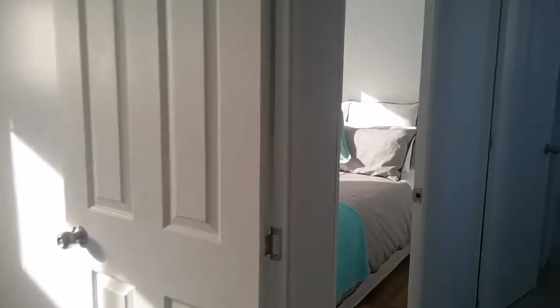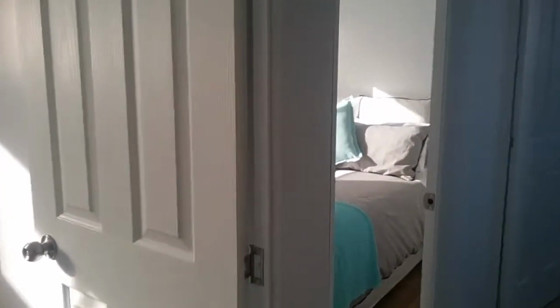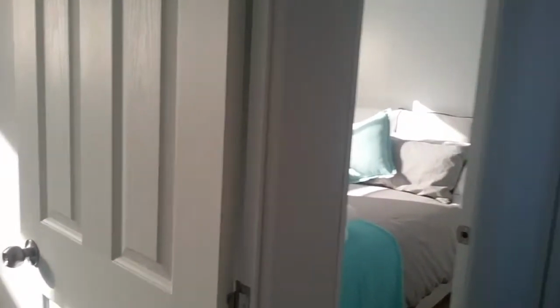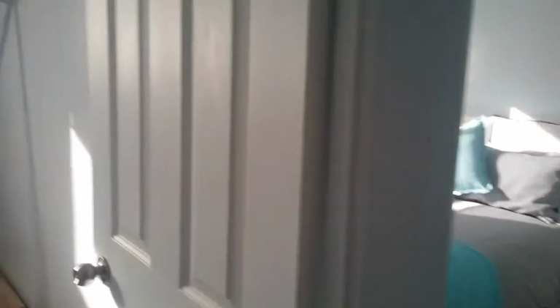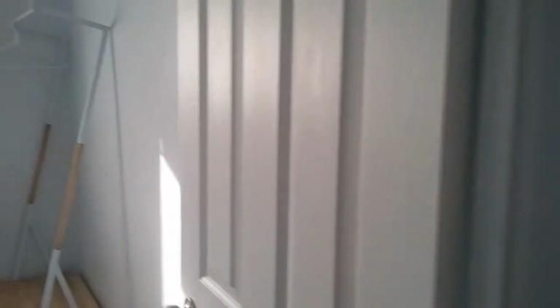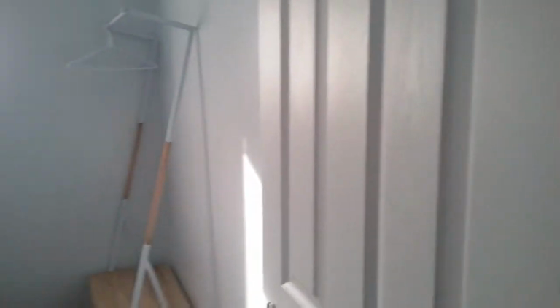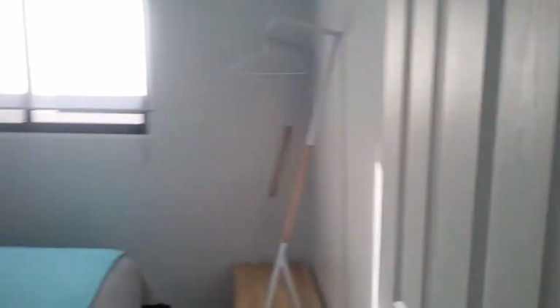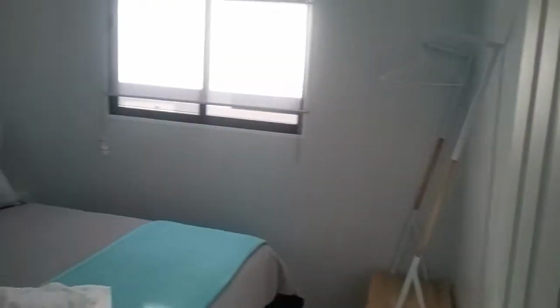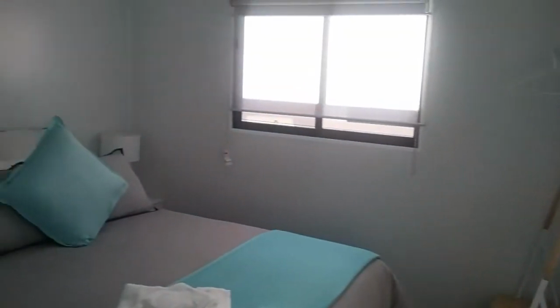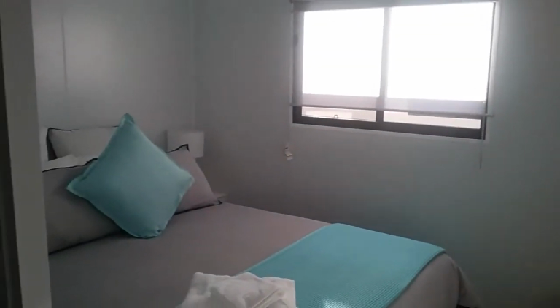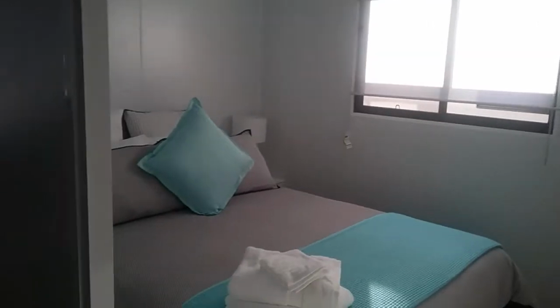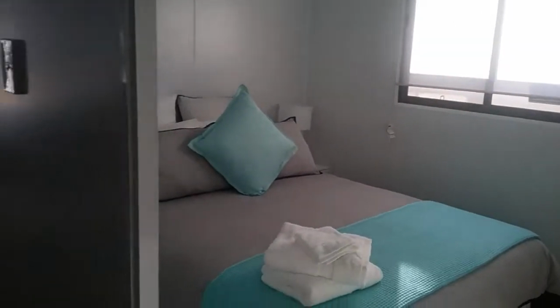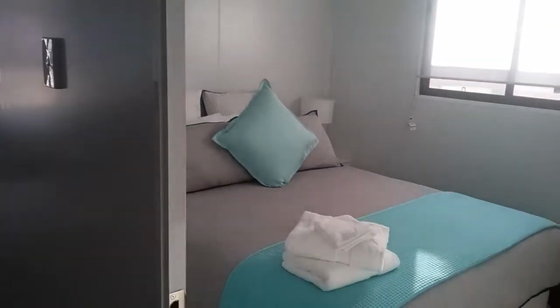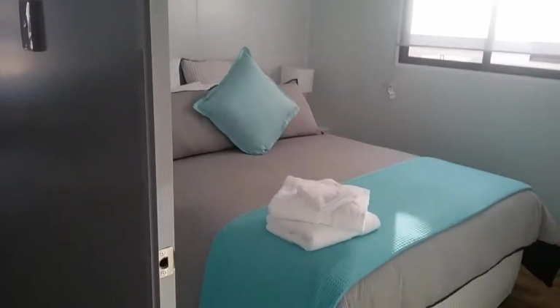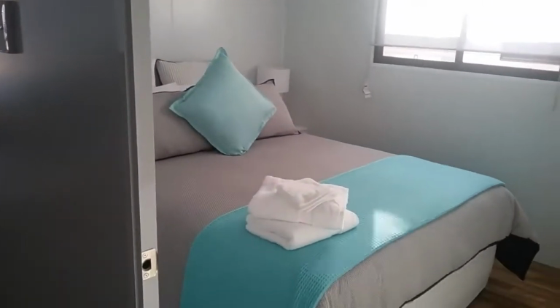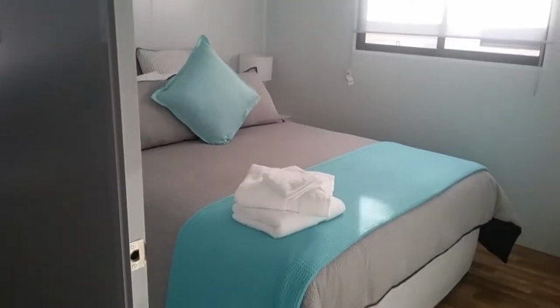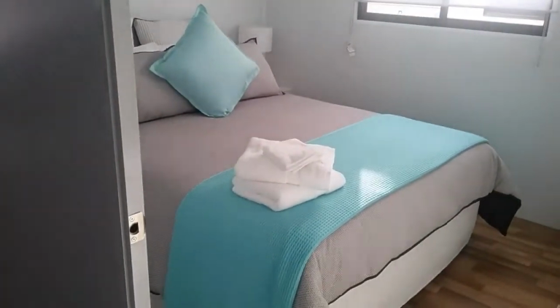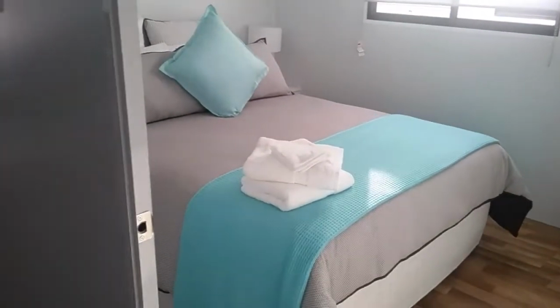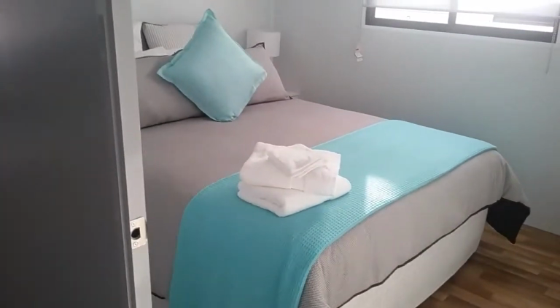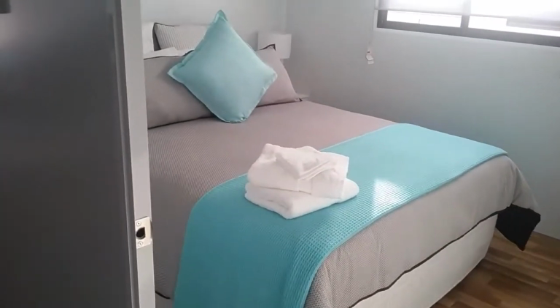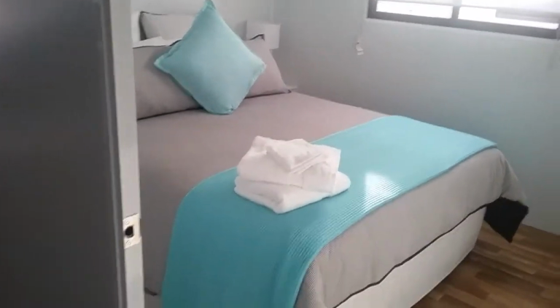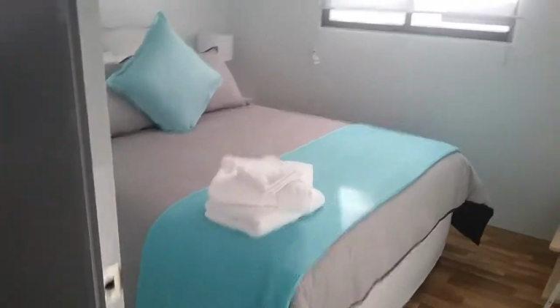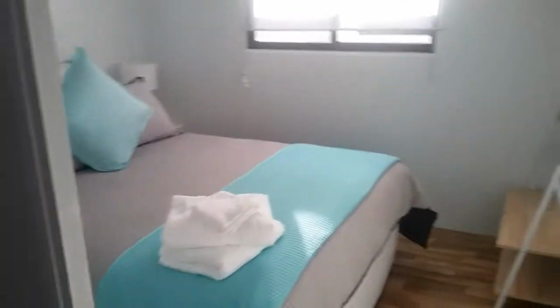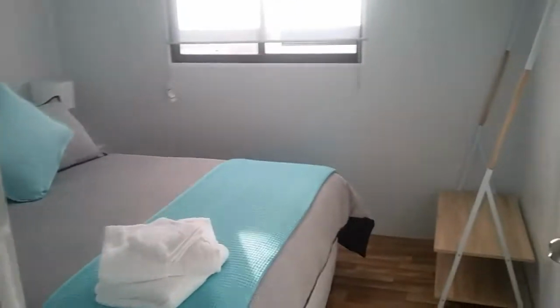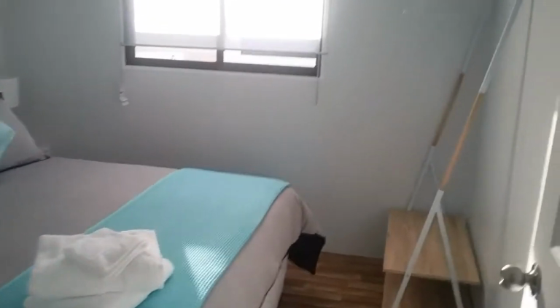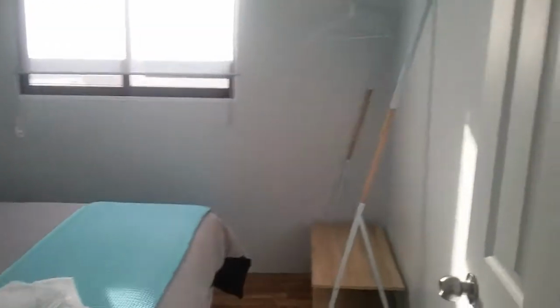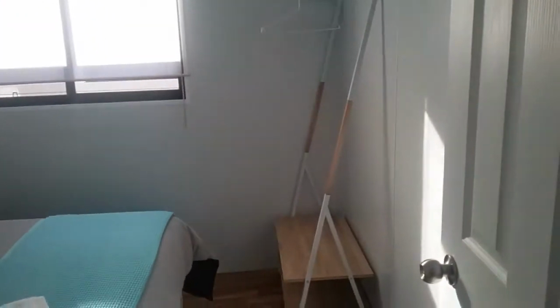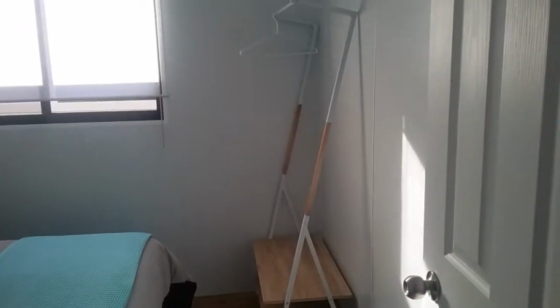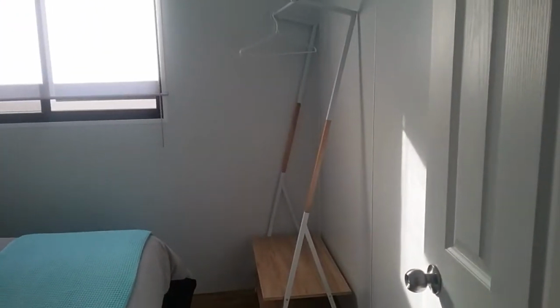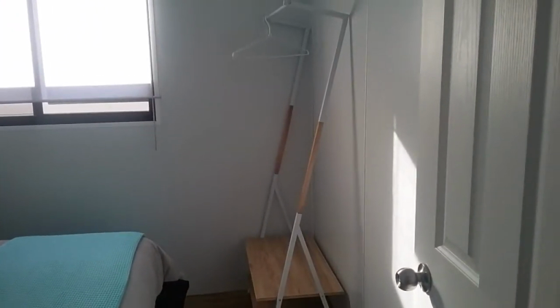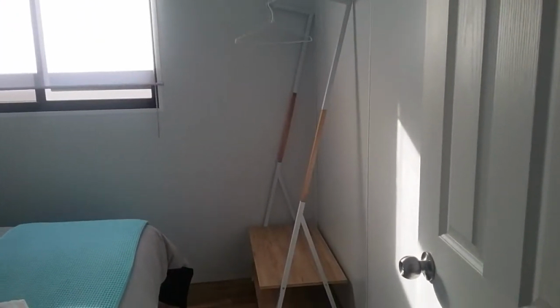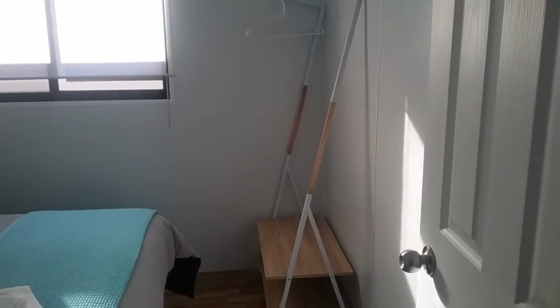Two bedrooms, both with queen-sized beds, are fitted with side tables and a small wardrobing area.